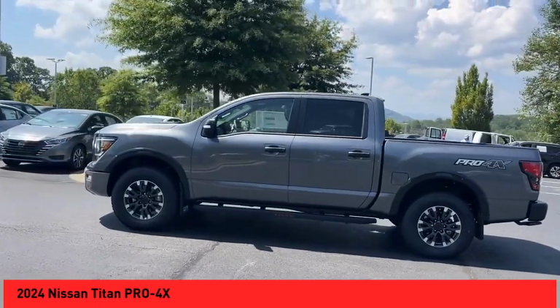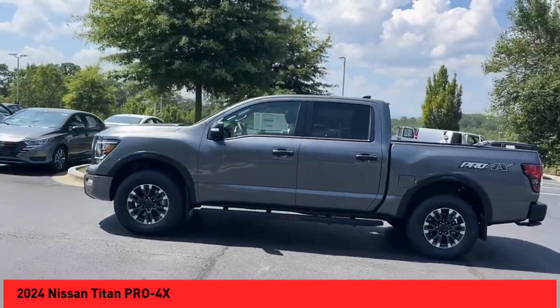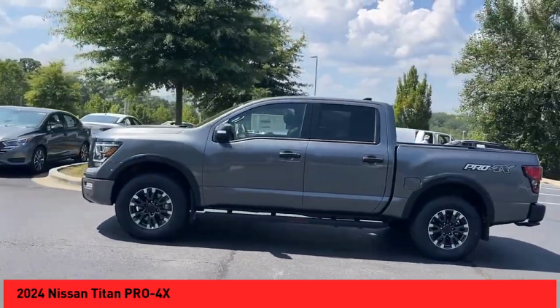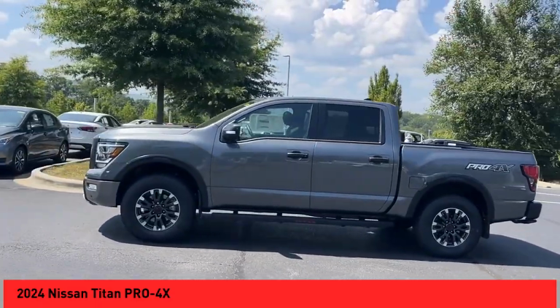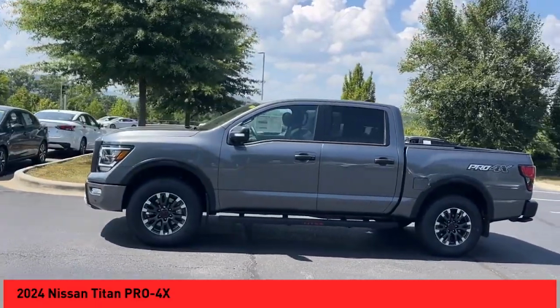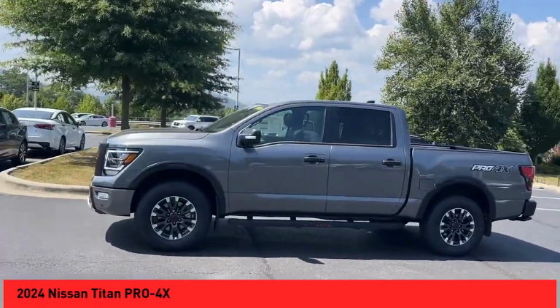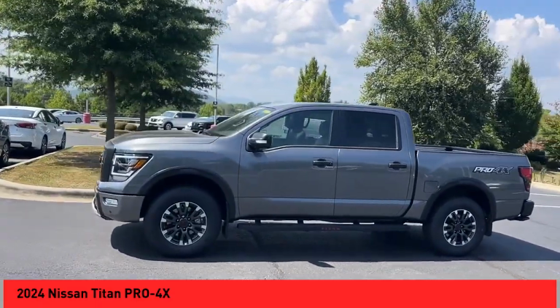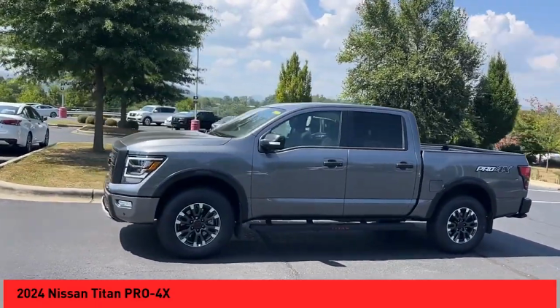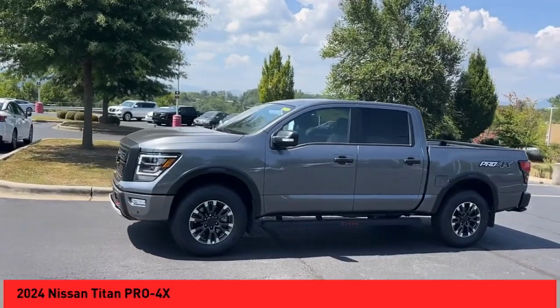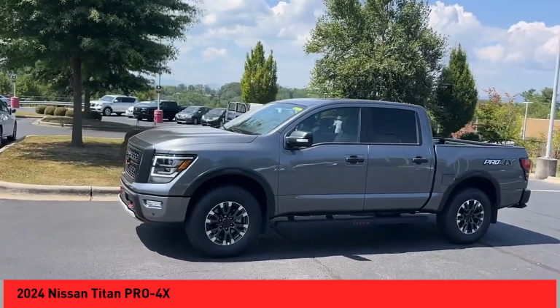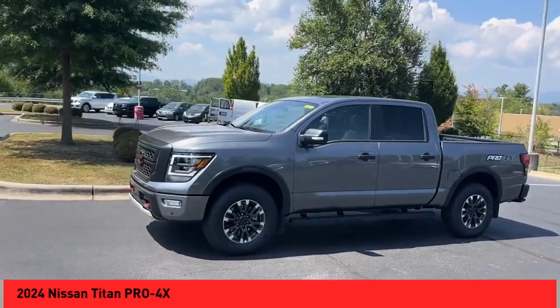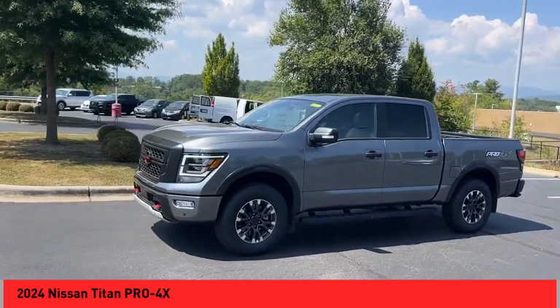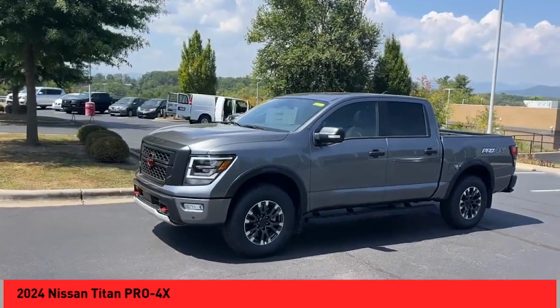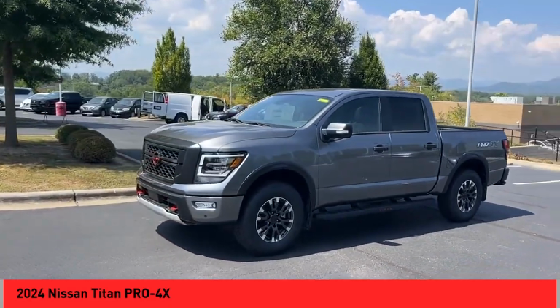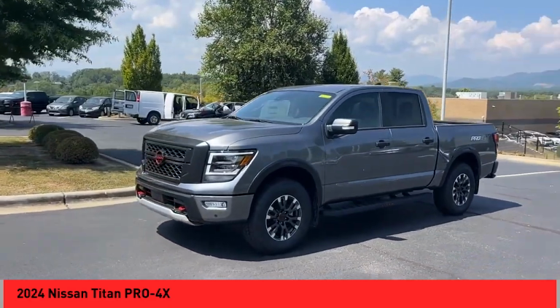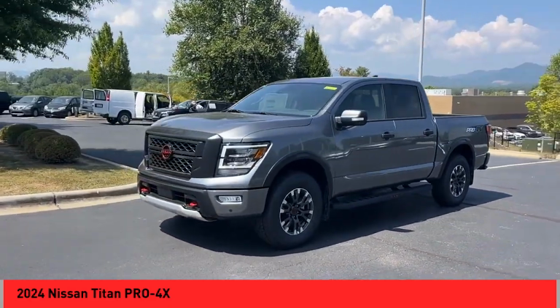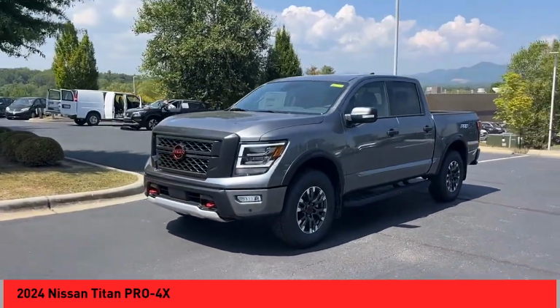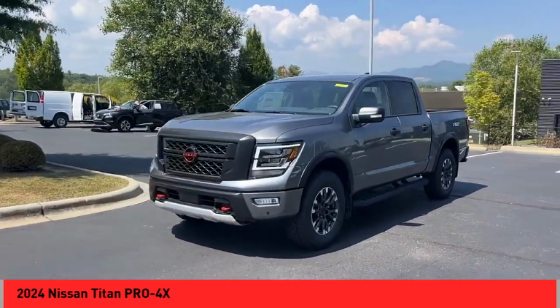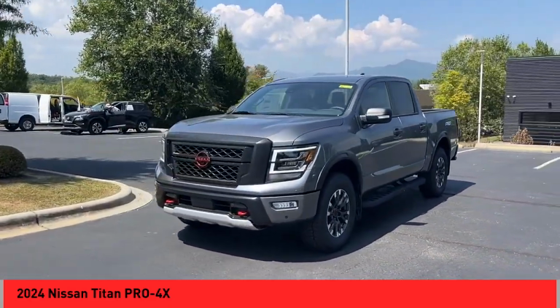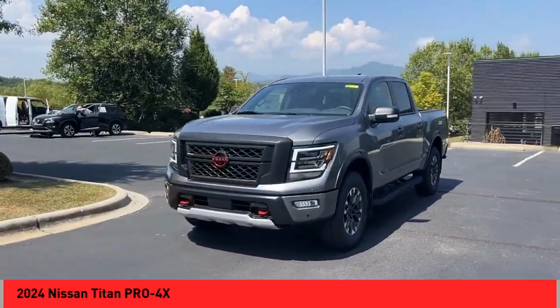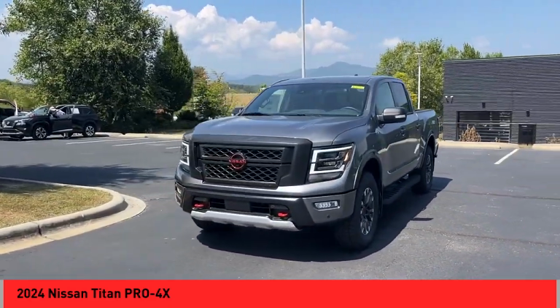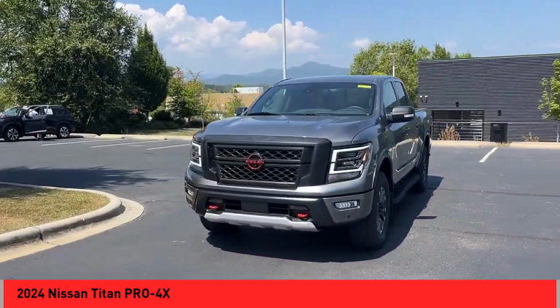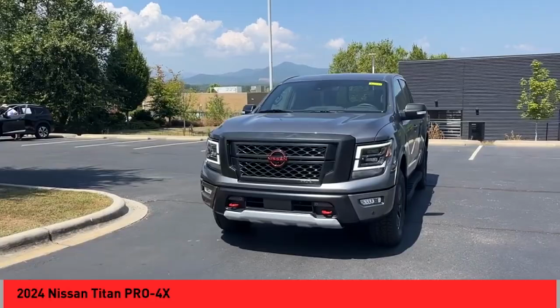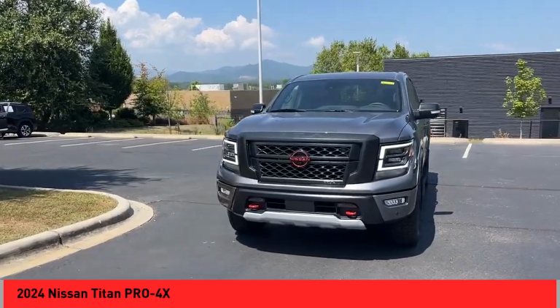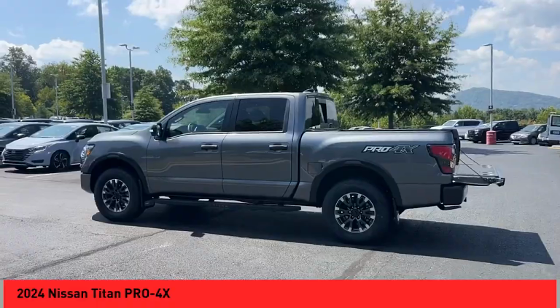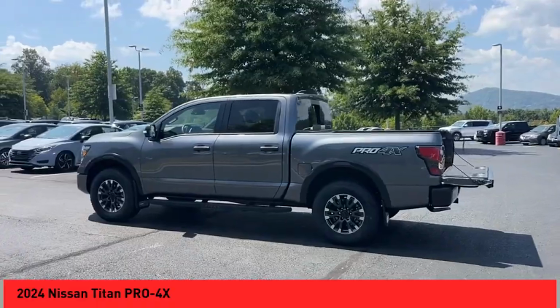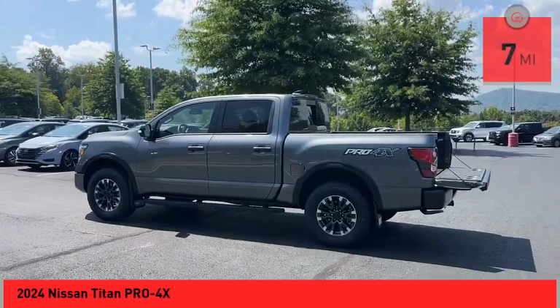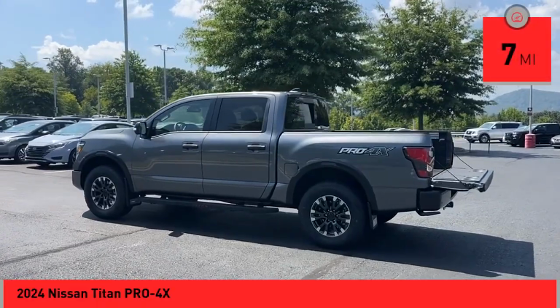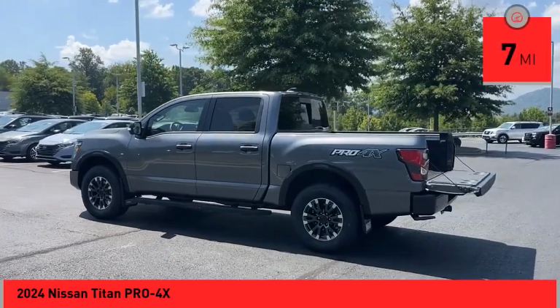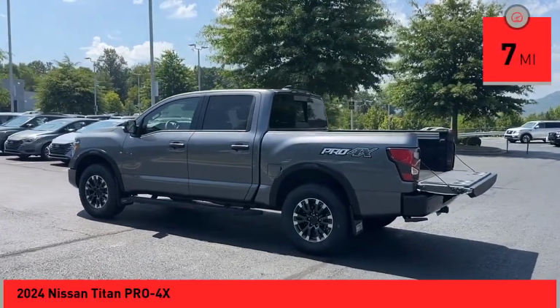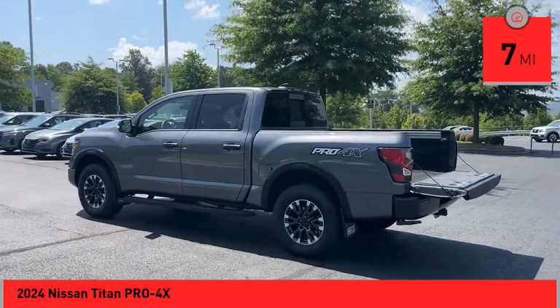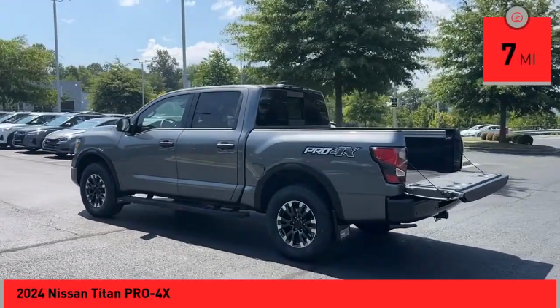The massive interior cabin boasts a fold-up rear bench seat and a flat loading floor. When it comes to power and comfort, the Titan can't be beat. This vehicle has less than 100 miles.